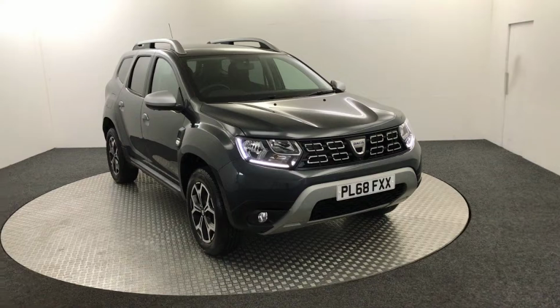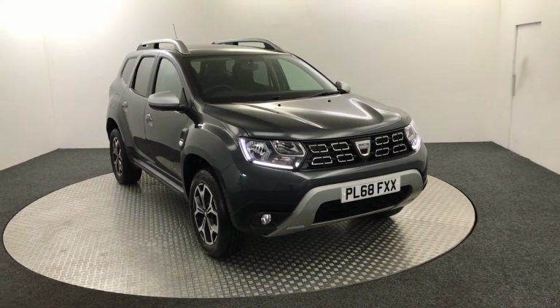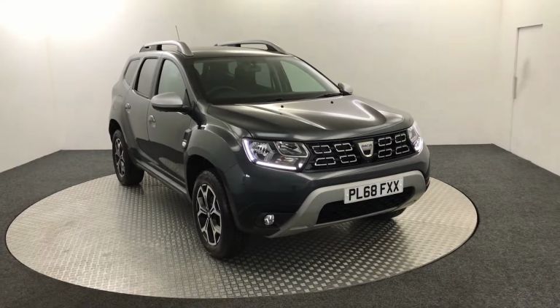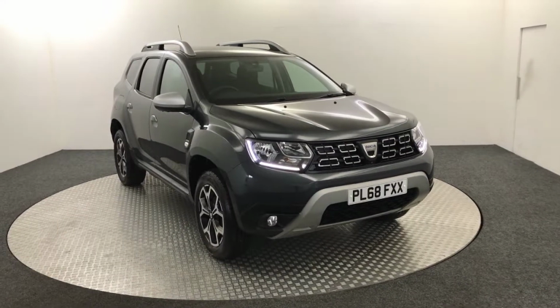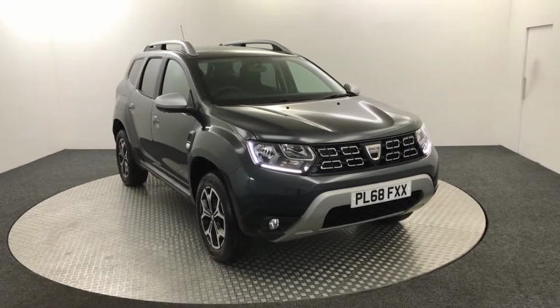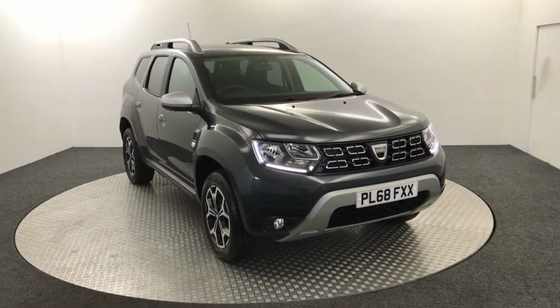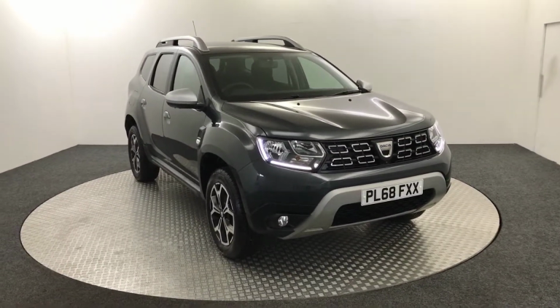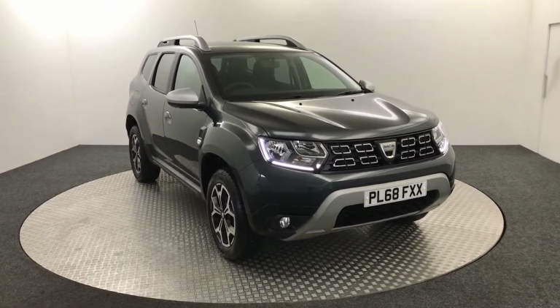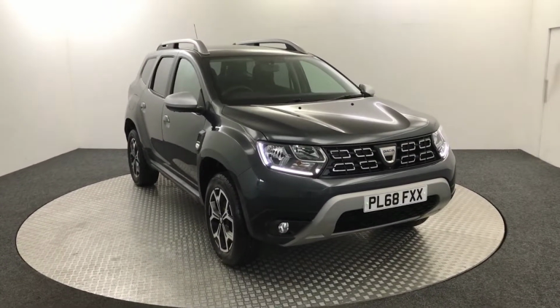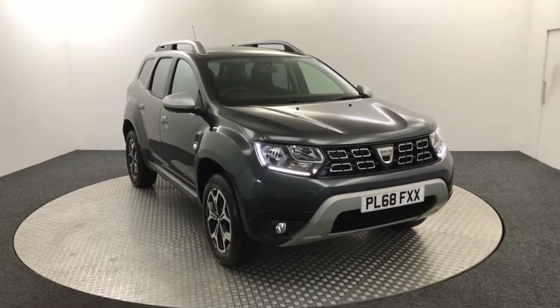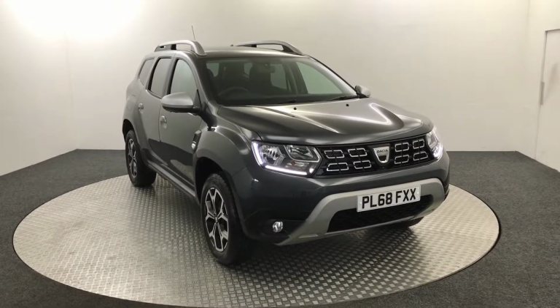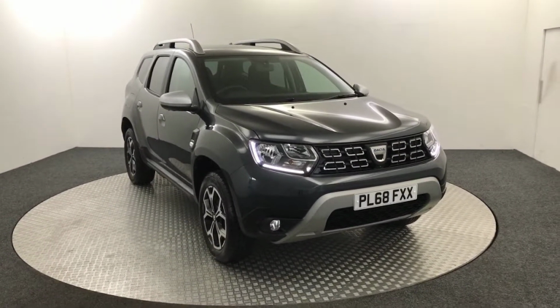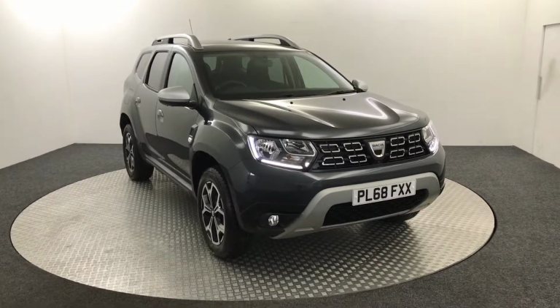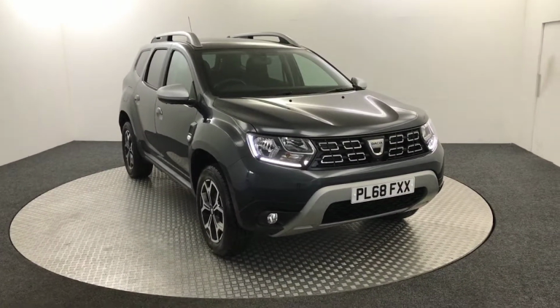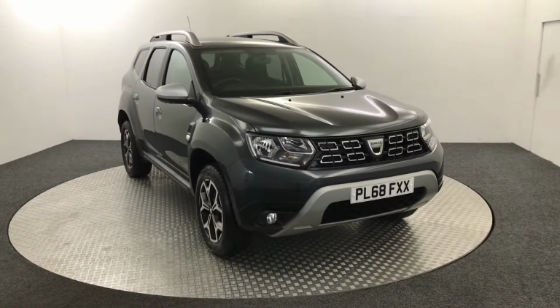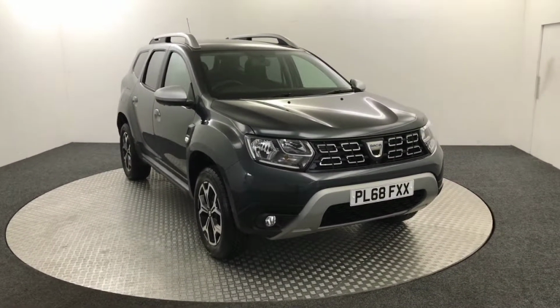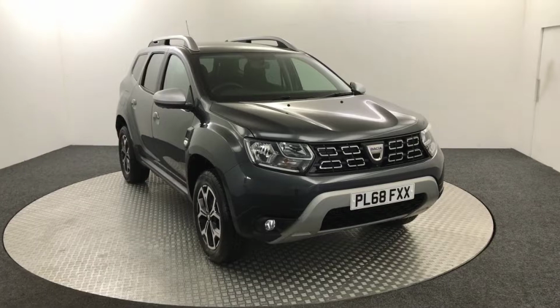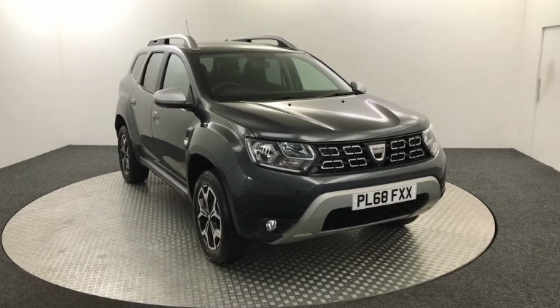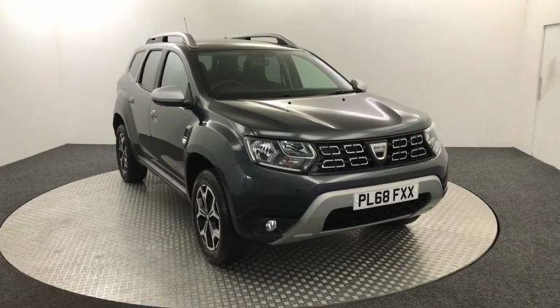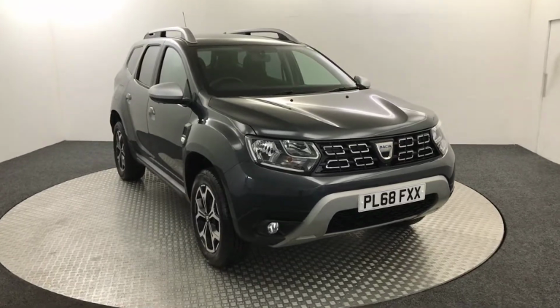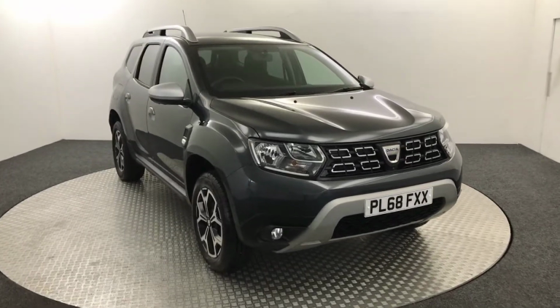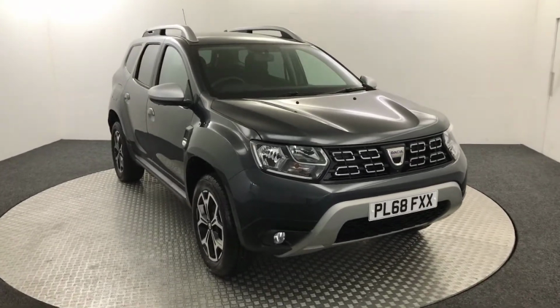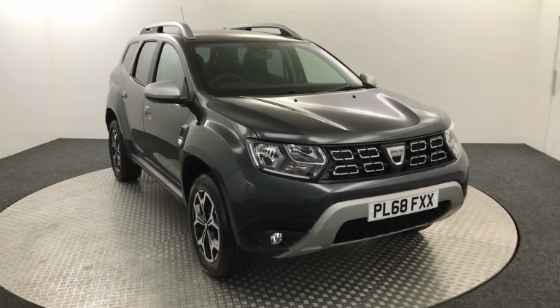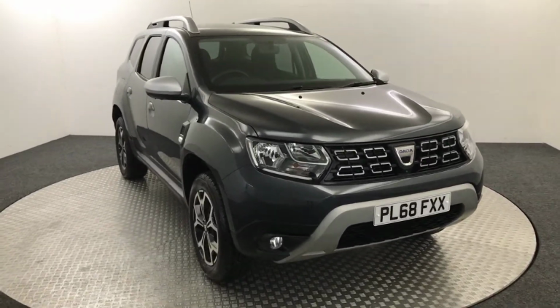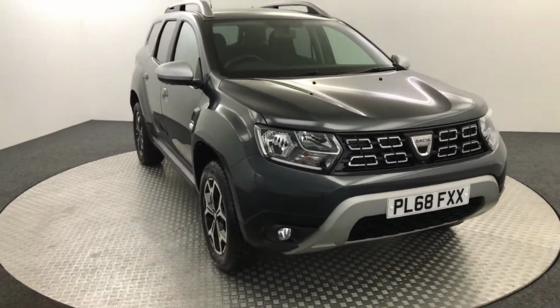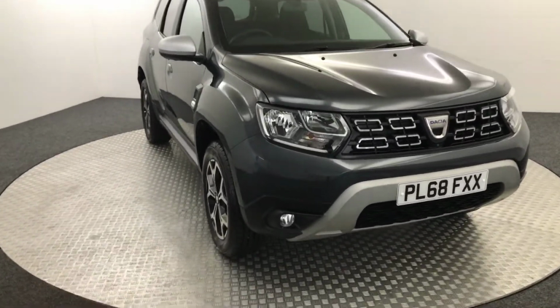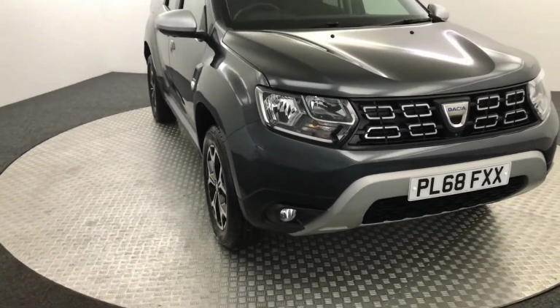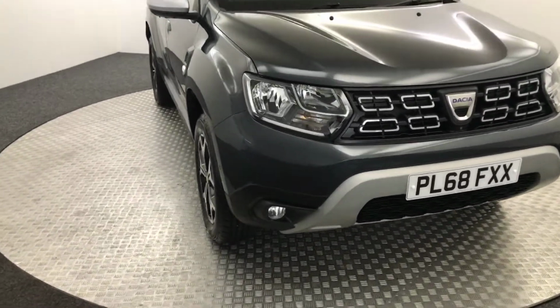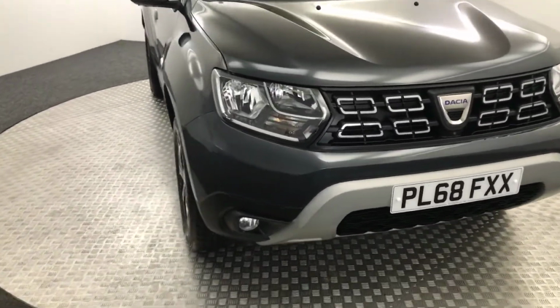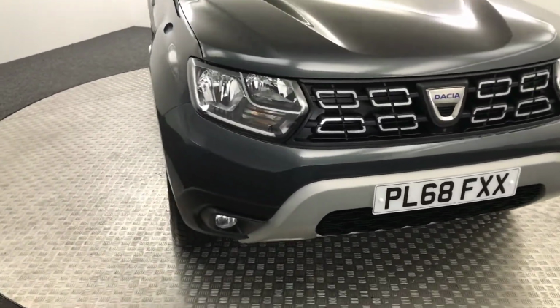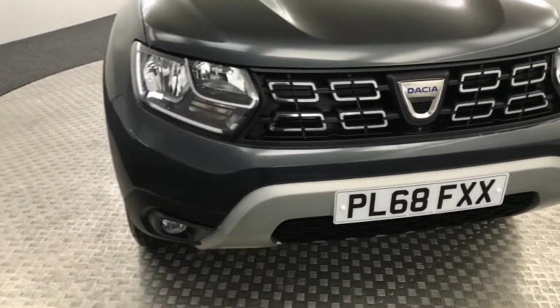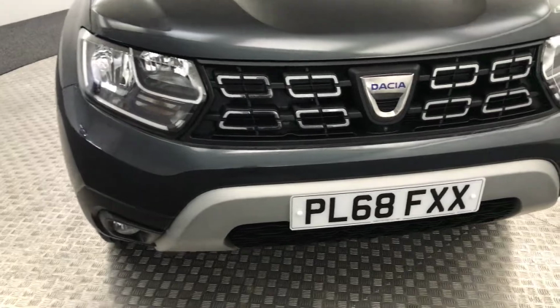Hi, James here from David Hayton's Auto Store. Today we've got this 2019 Dacia Duster Prestige presented in grey. Just going to walk you around the car, show you the condition and then we'll jump inside.